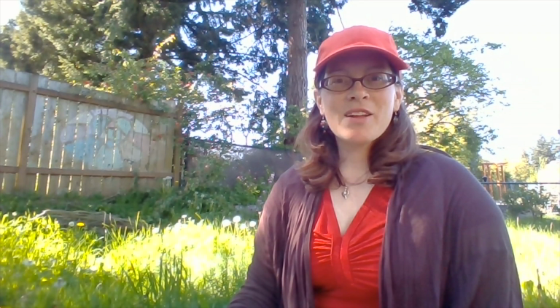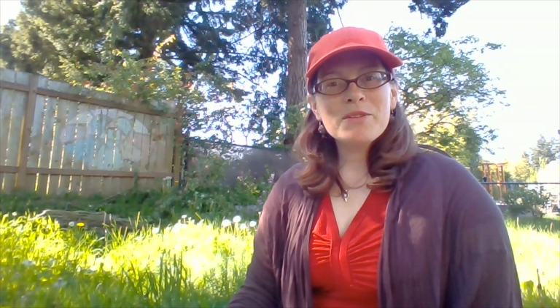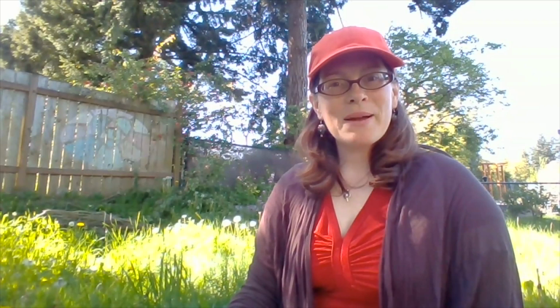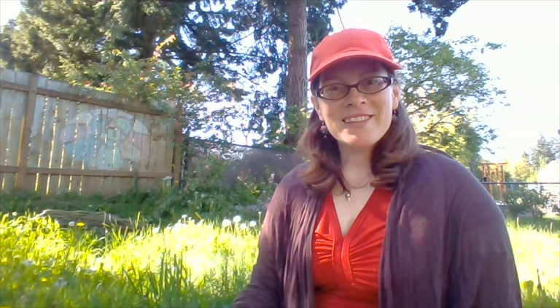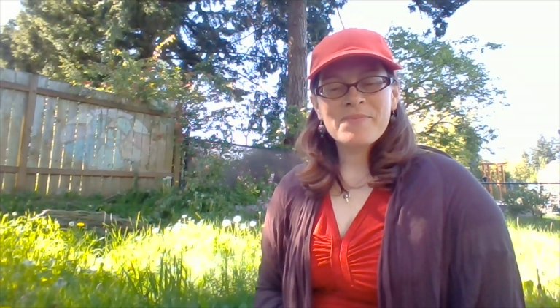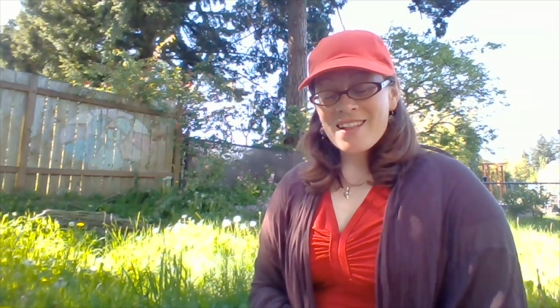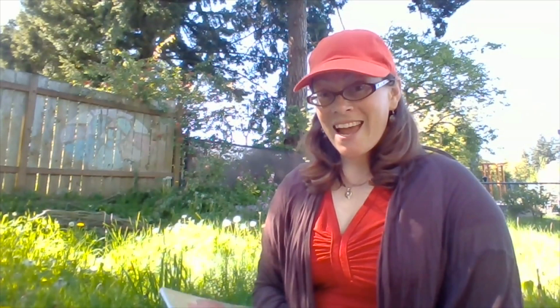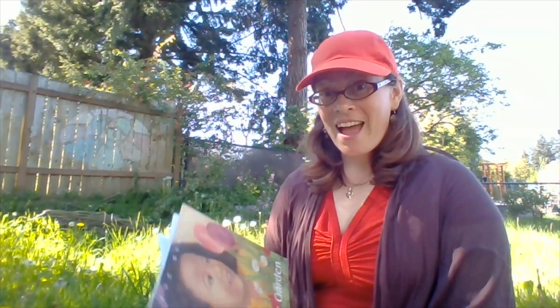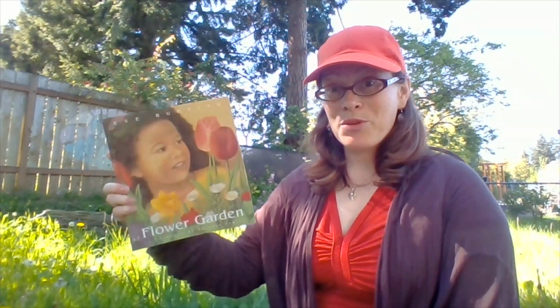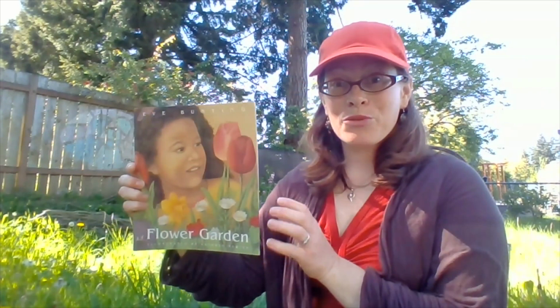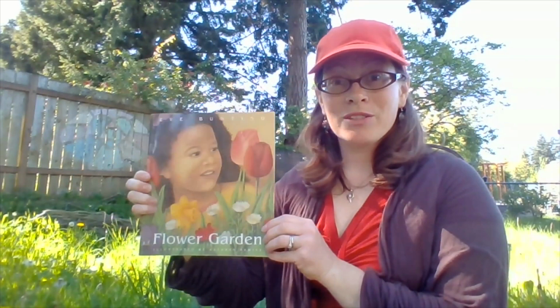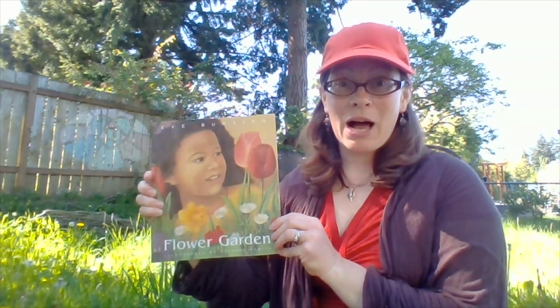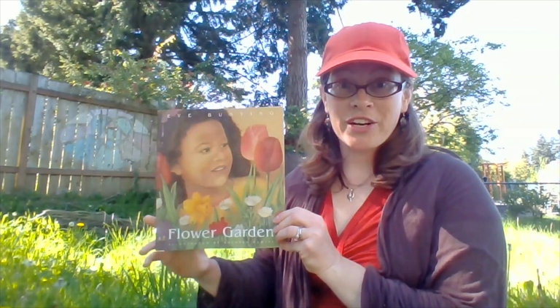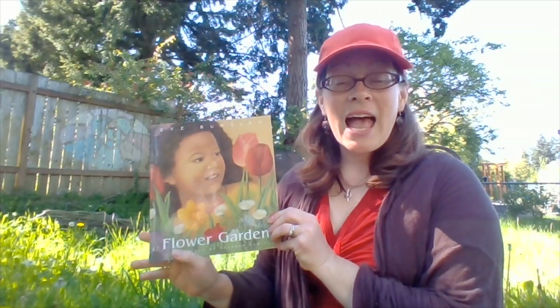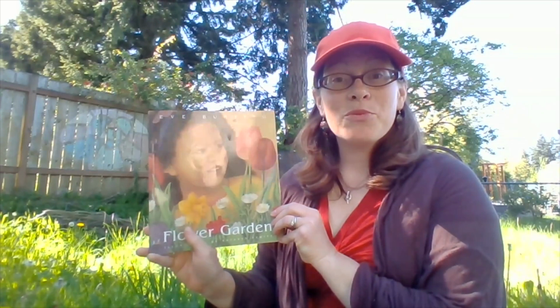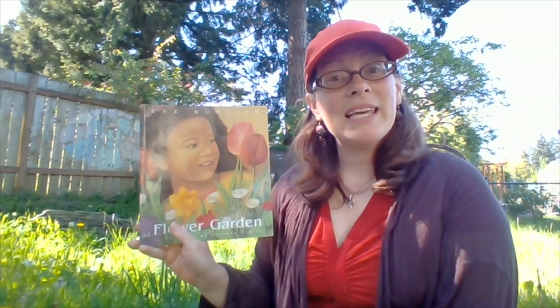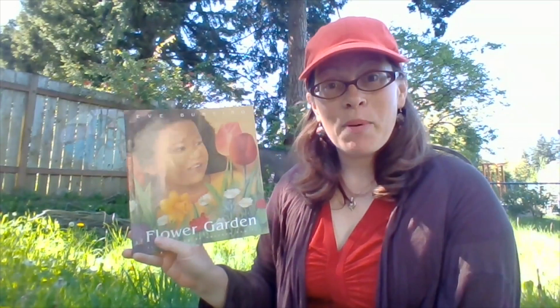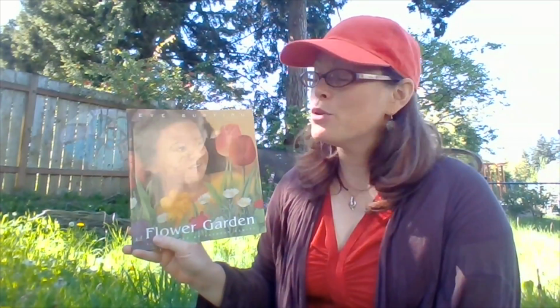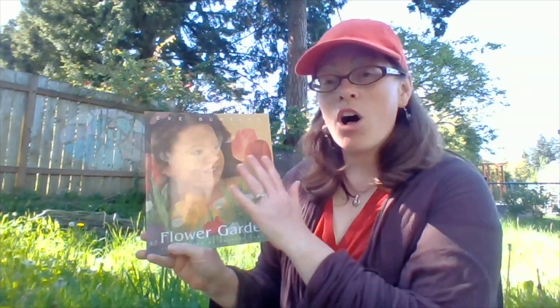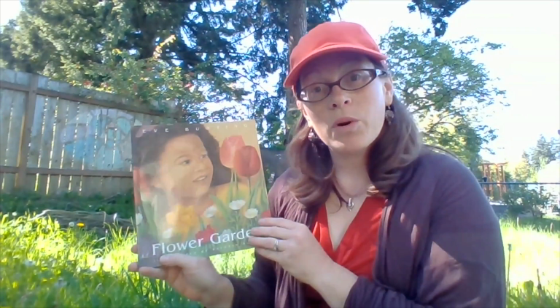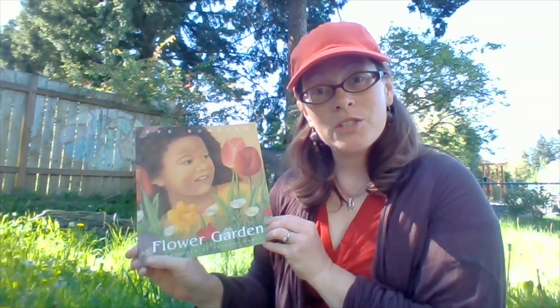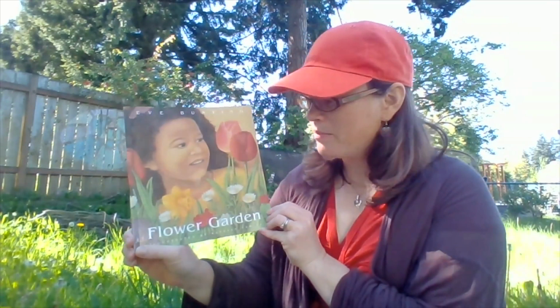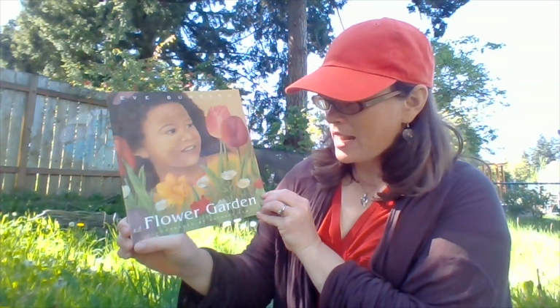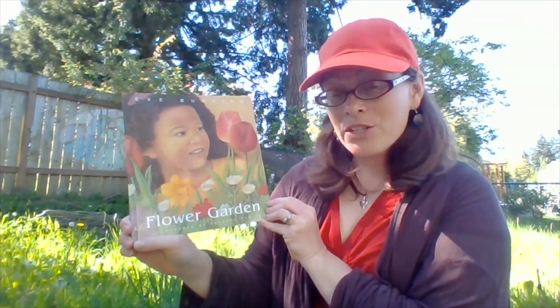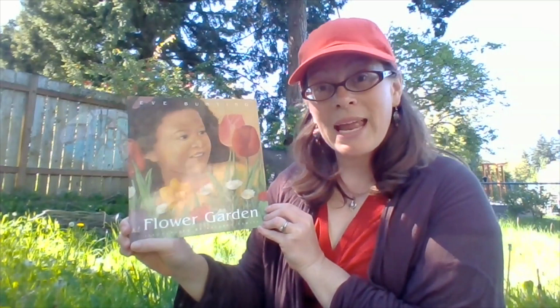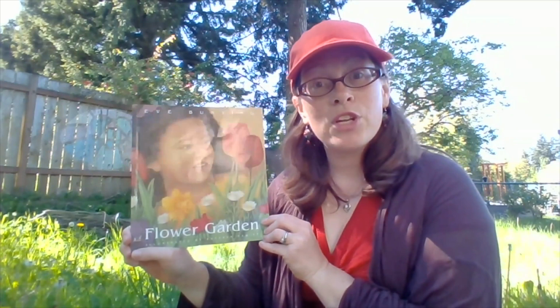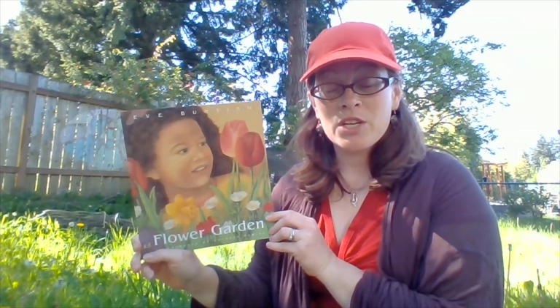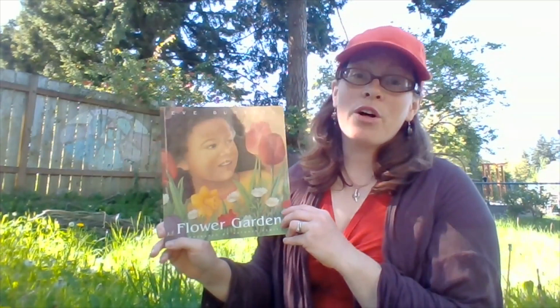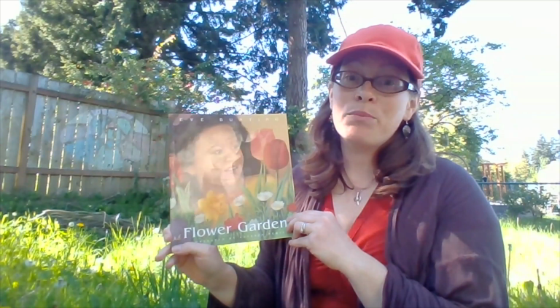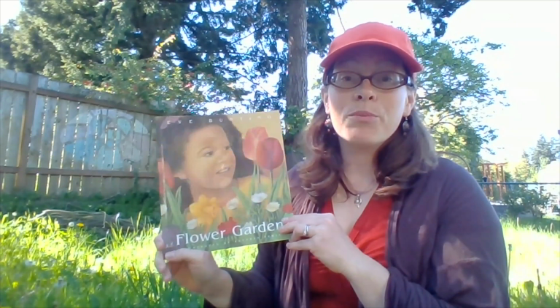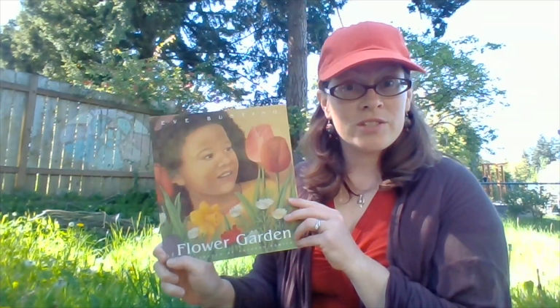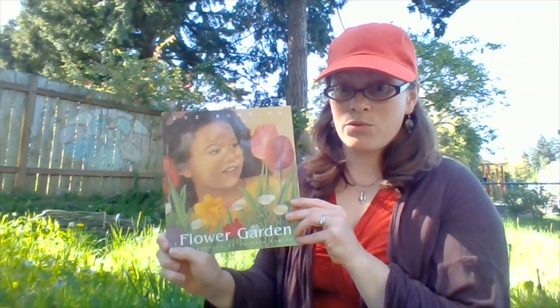Welcome to storytime friends! Today I have a beautiful story called Flower Garden and it was written by Eve Bunting who did all of the words in our story, and it was illustrated by Catherine Hewitt who did all the very beautiful pictures in our story.